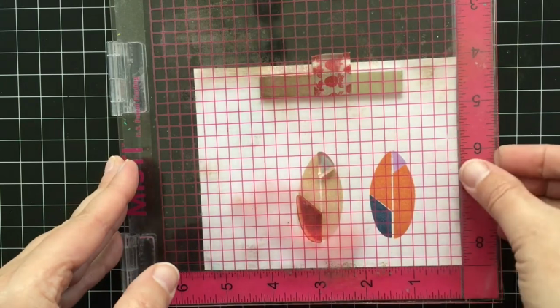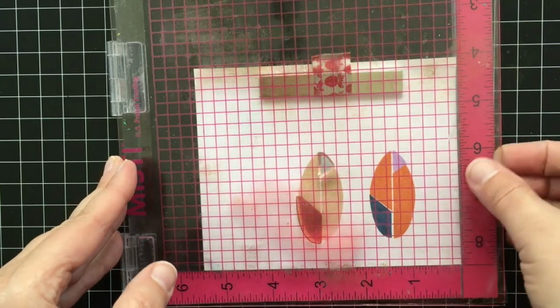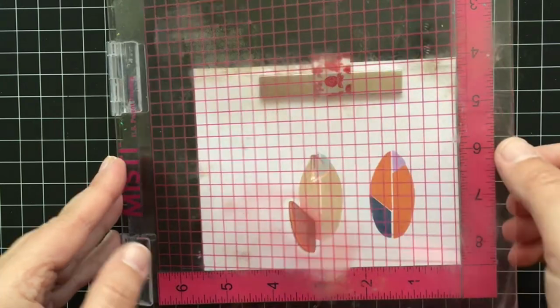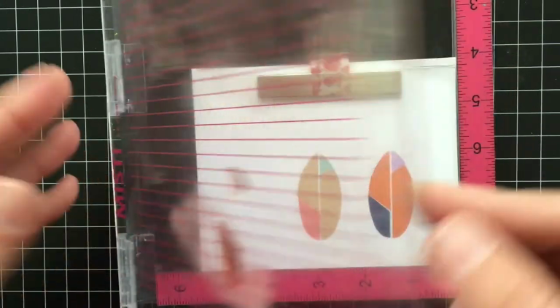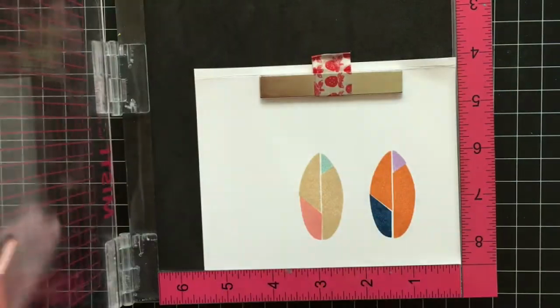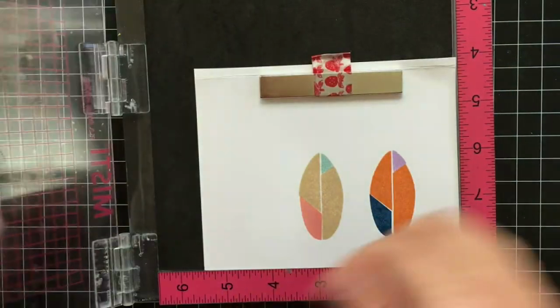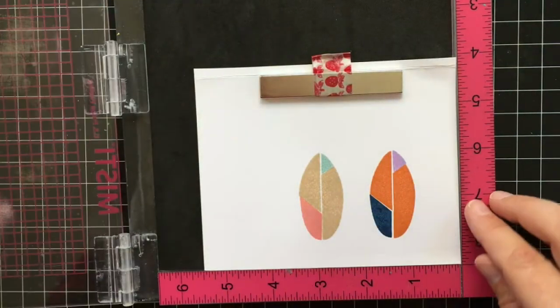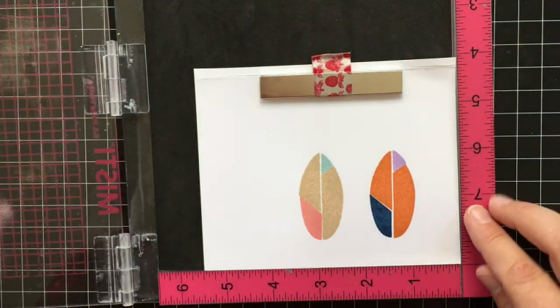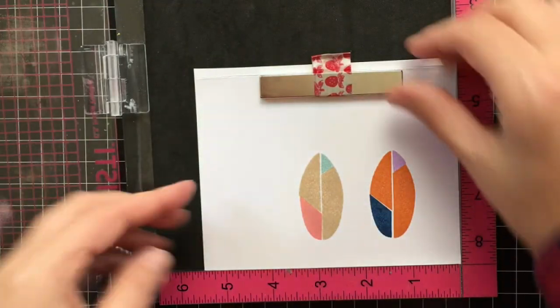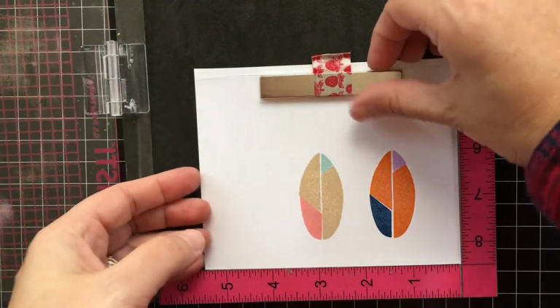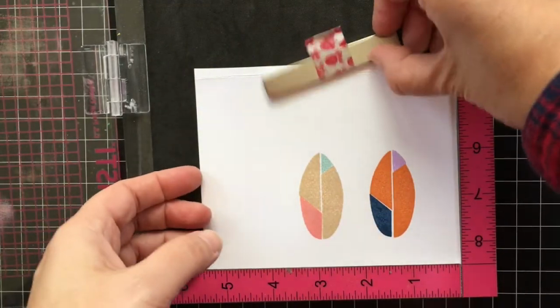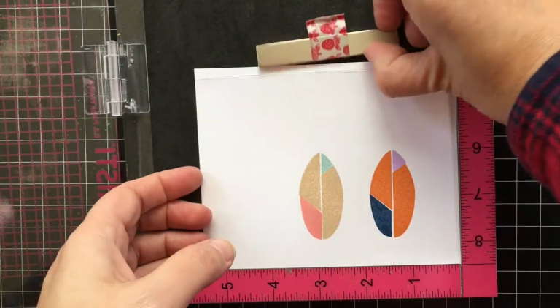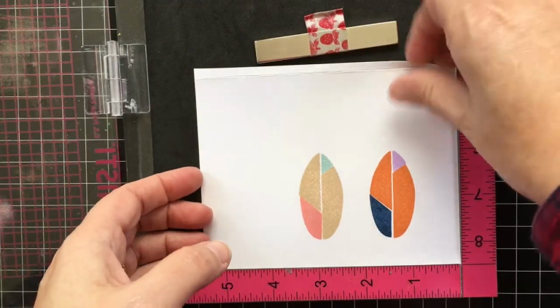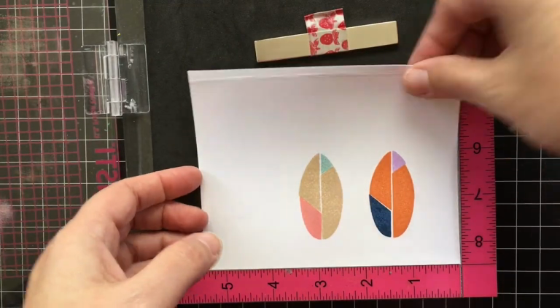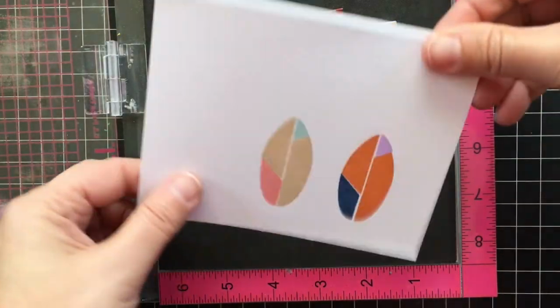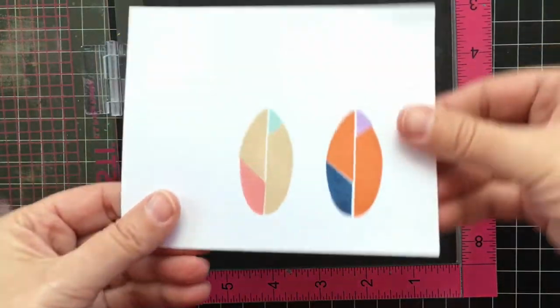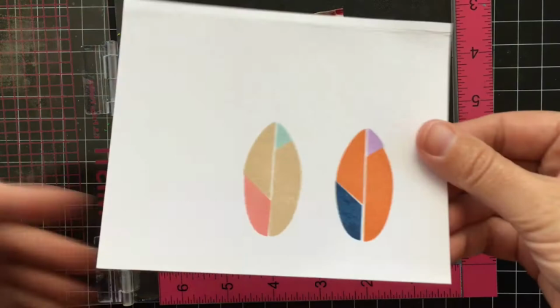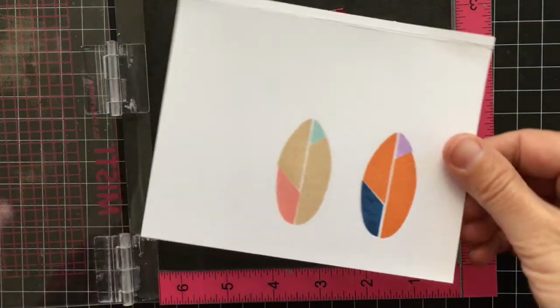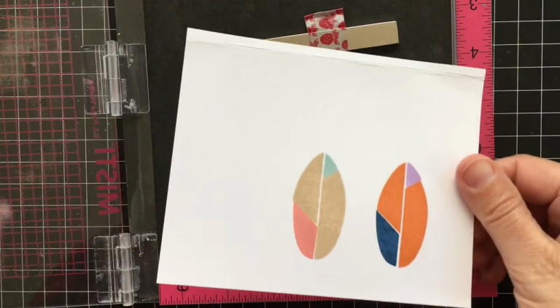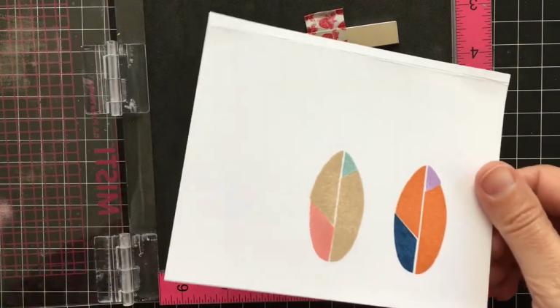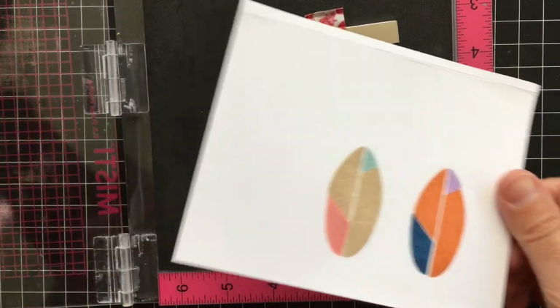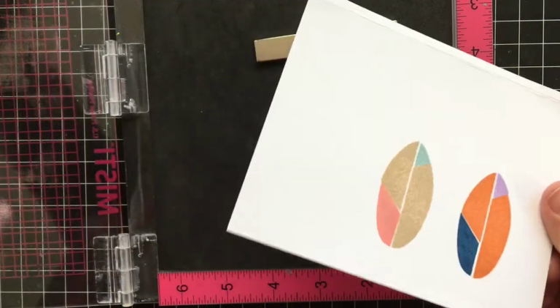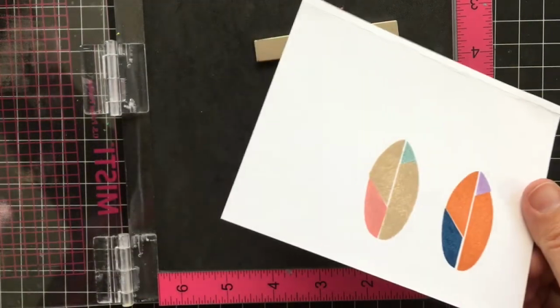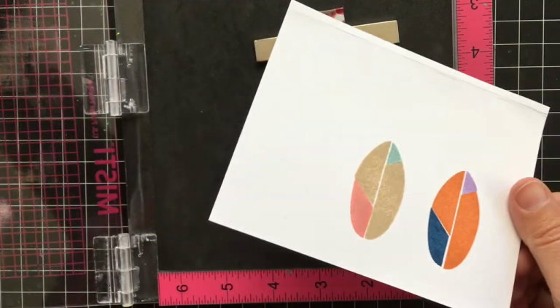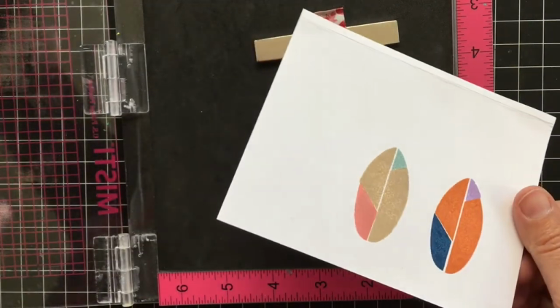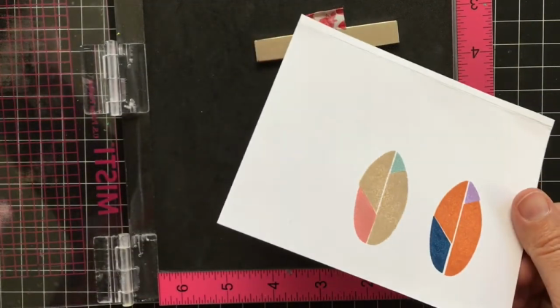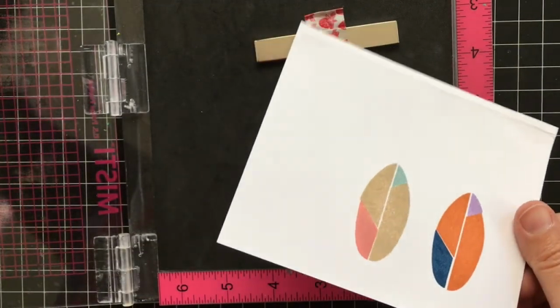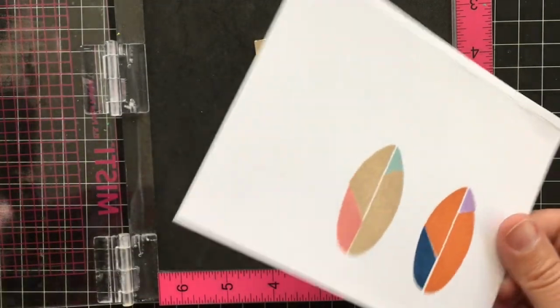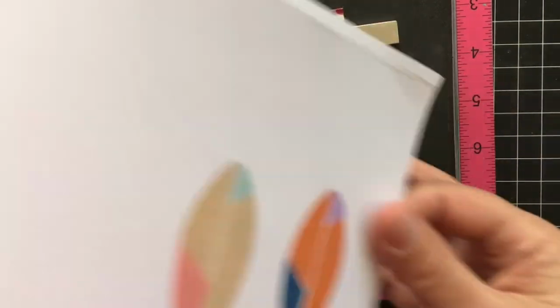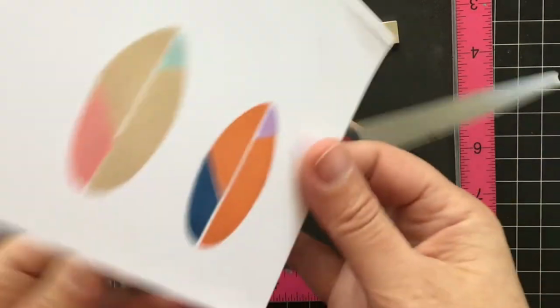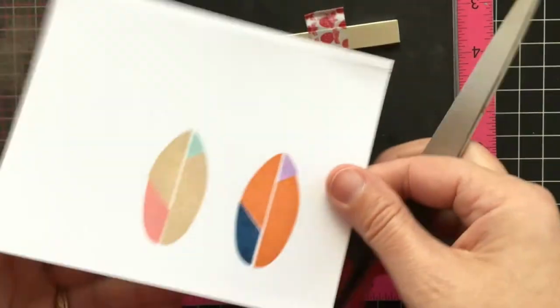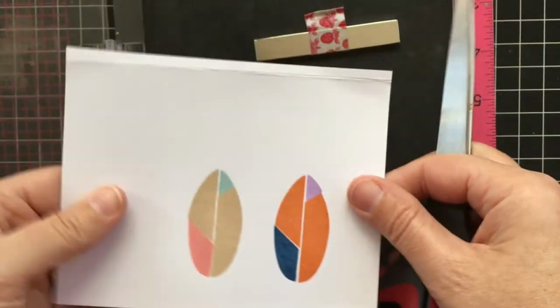I'm going to go ahead and cut these leaves out, and then I'm going to fold them in half to add a little bit of dimension to the card.